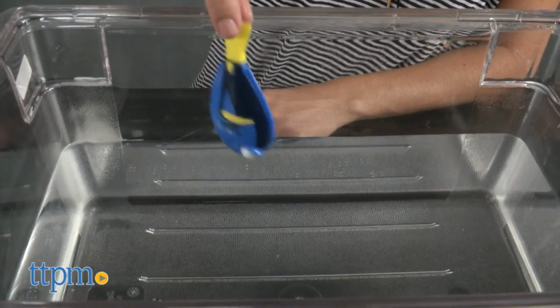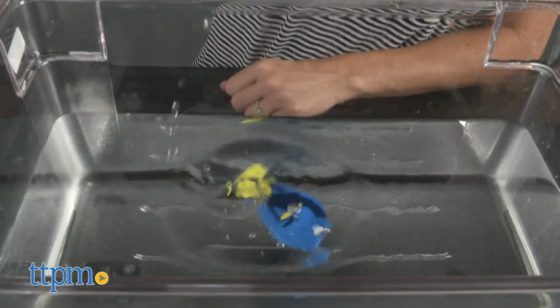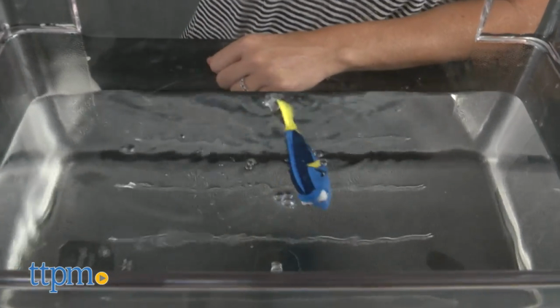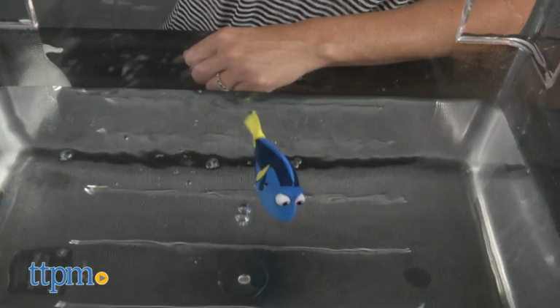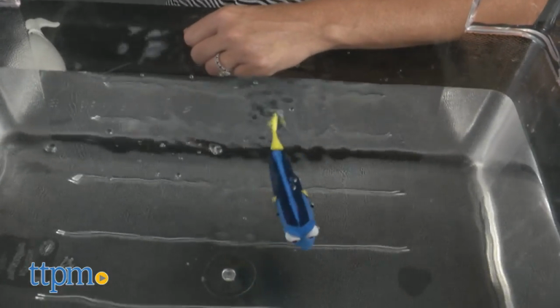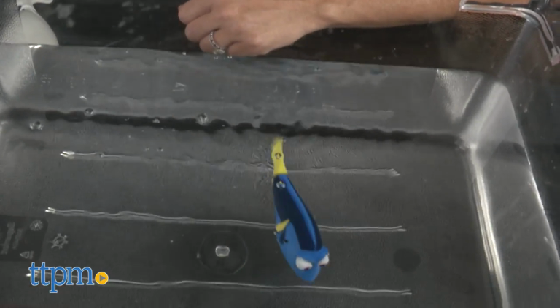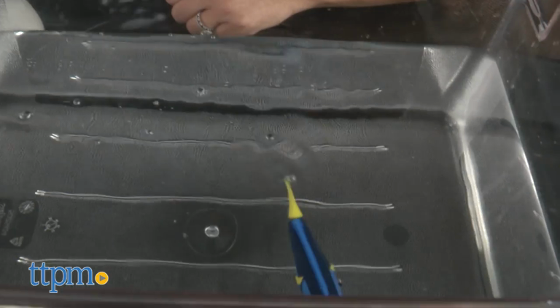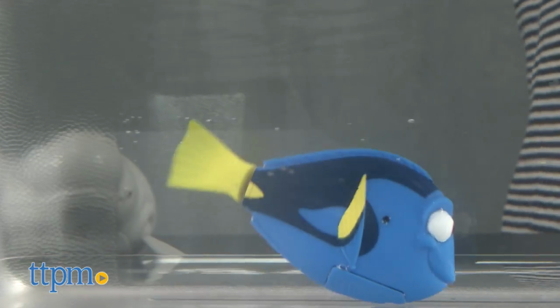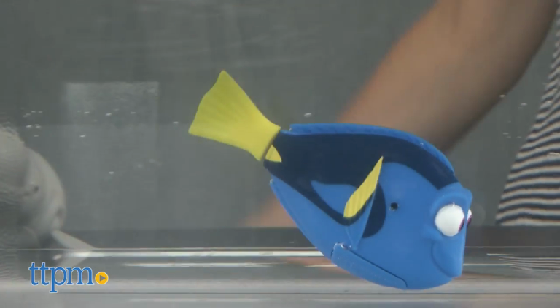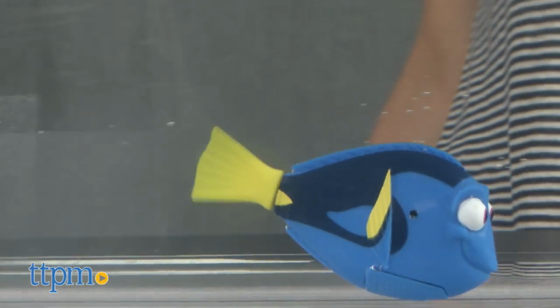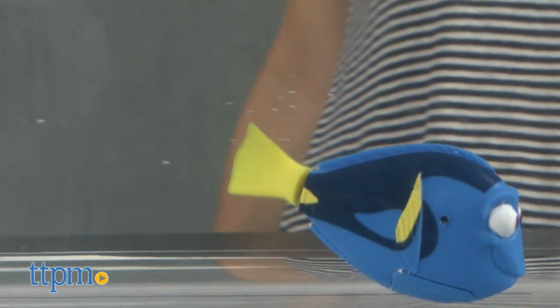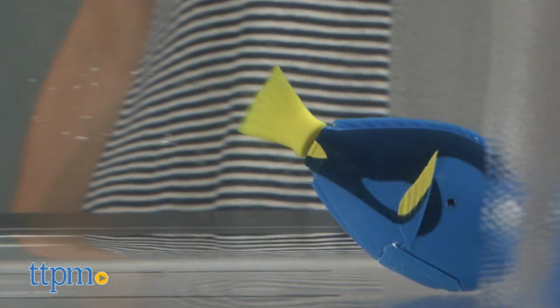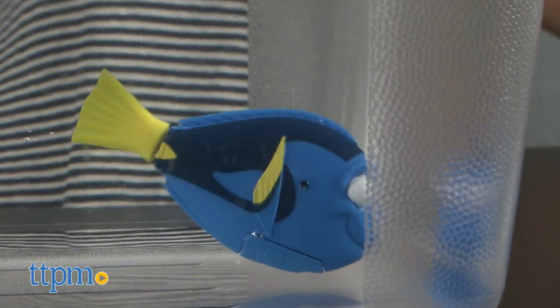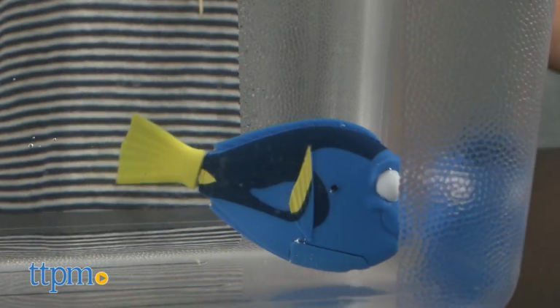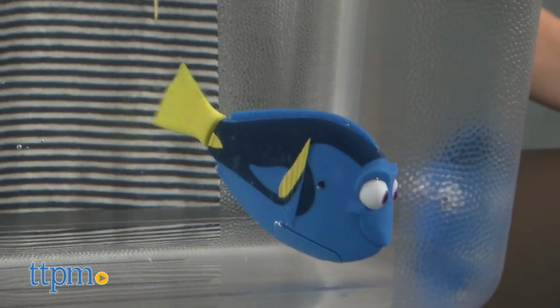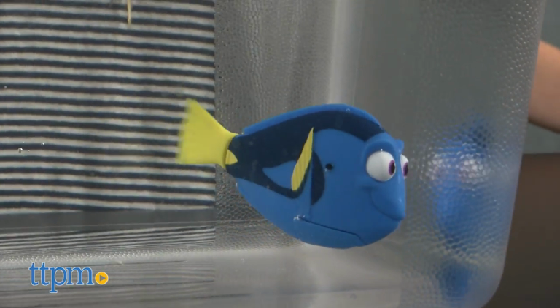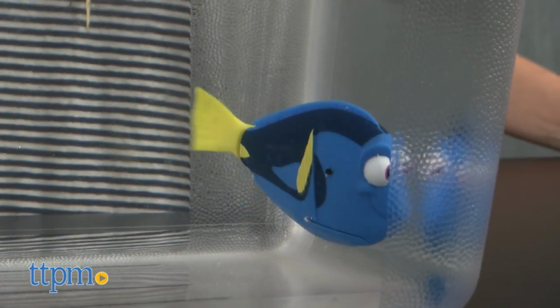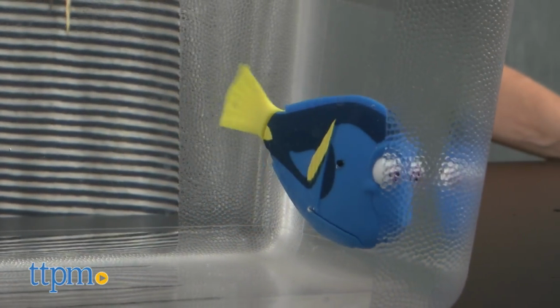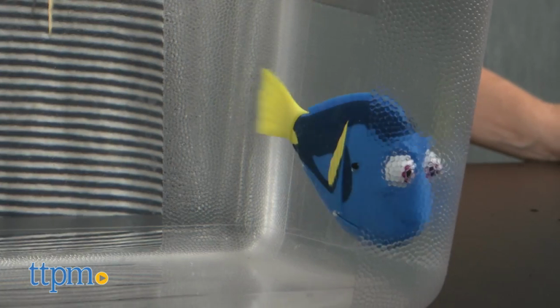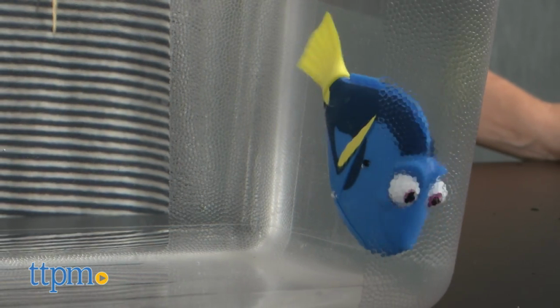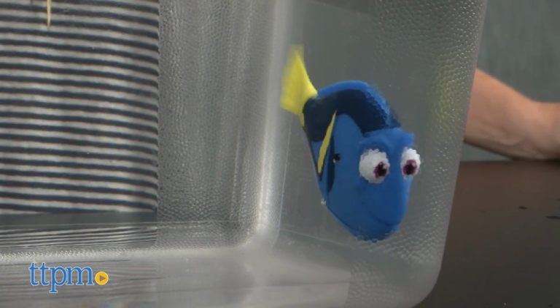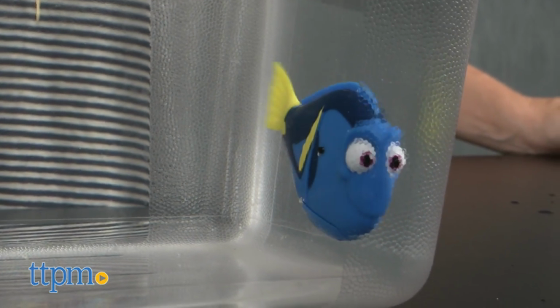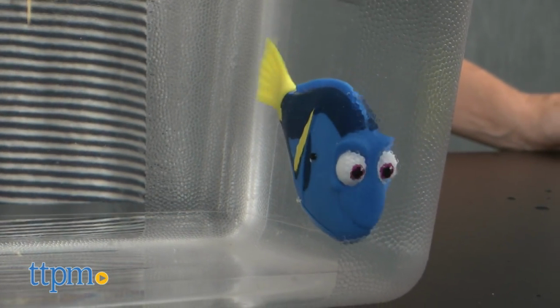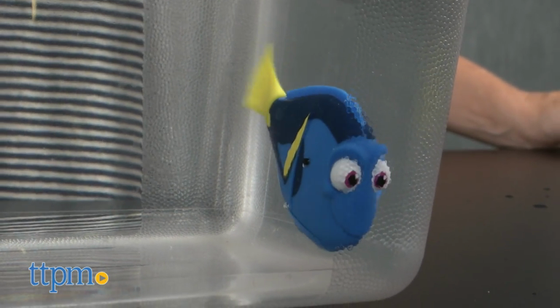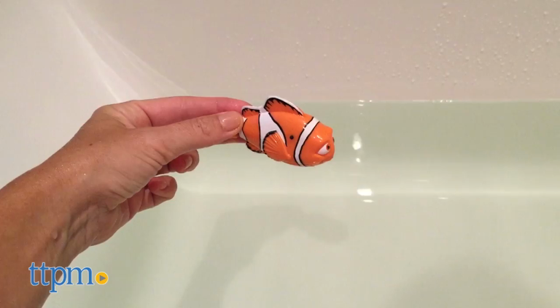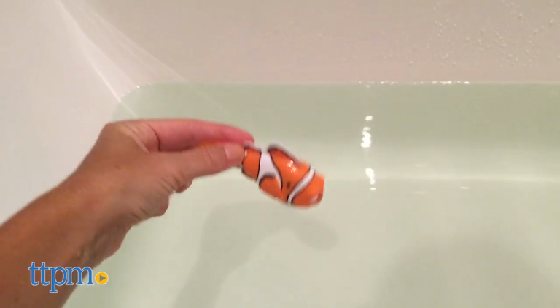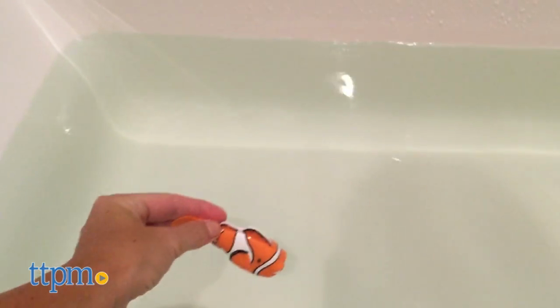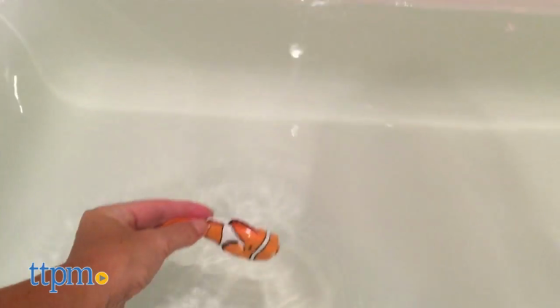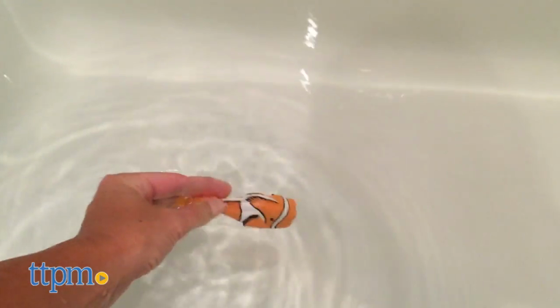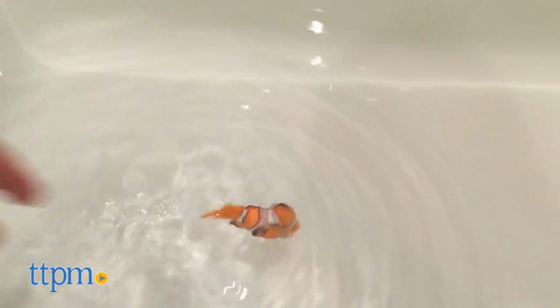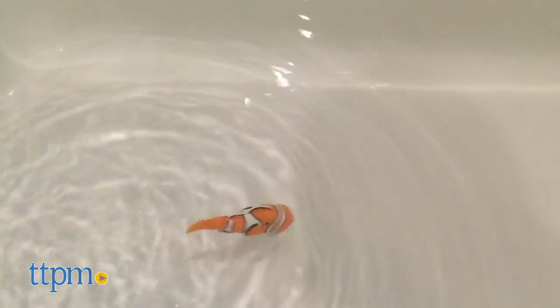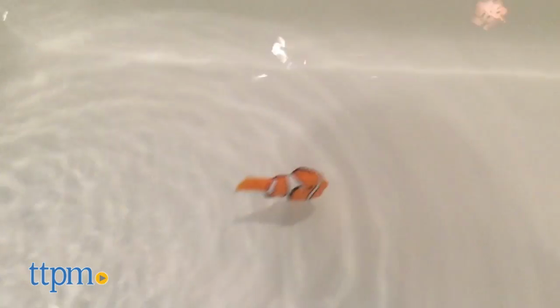Inspired by Disney Pixar's Finding Dory, these electronic fish feature realistic tail fin motion so they appear to swim just like real fish. These swimming characters work in the same way as robo fish, which some kids may be familiar with.